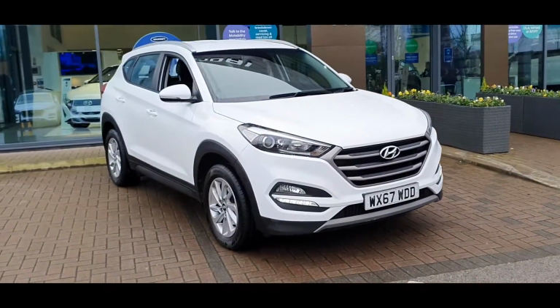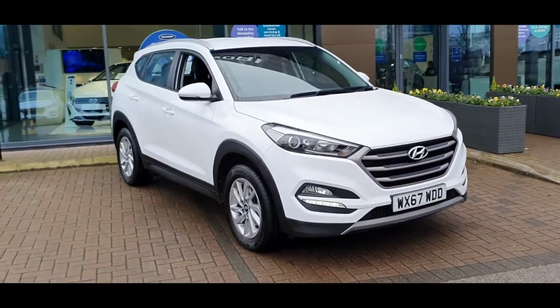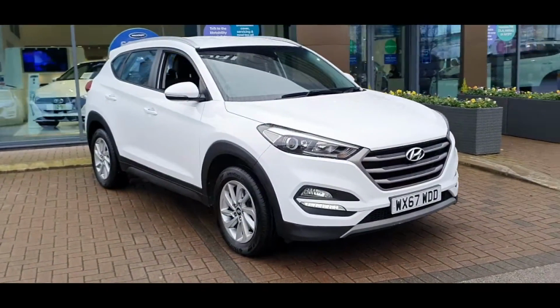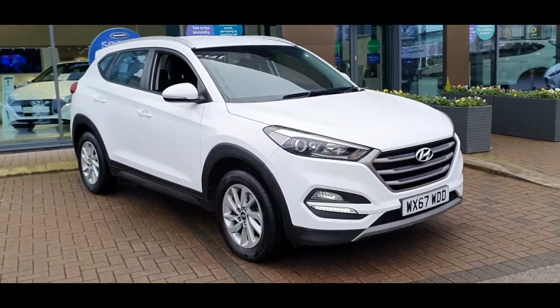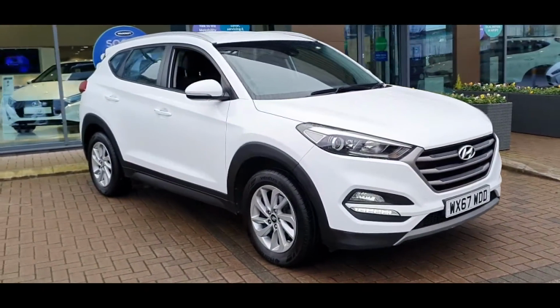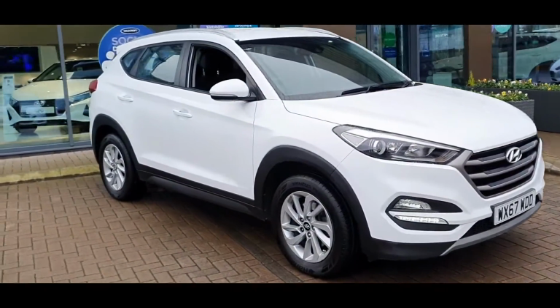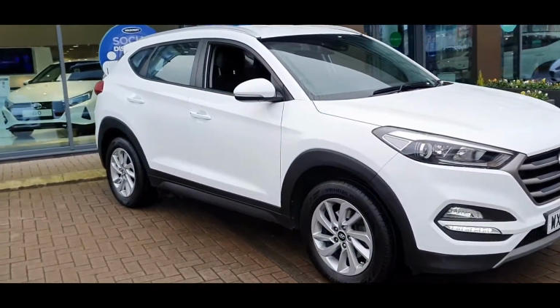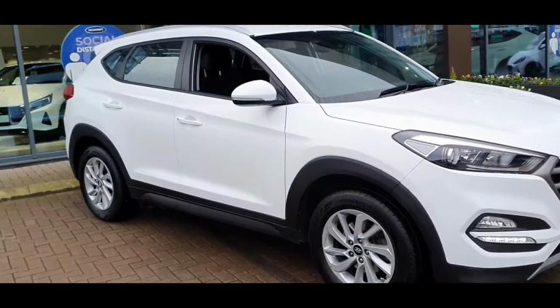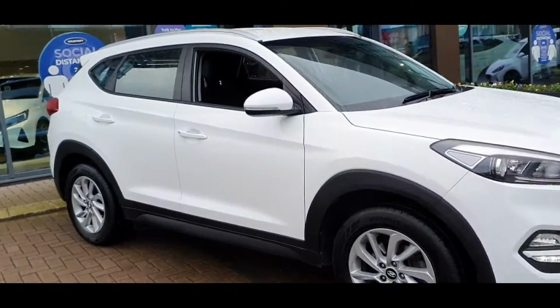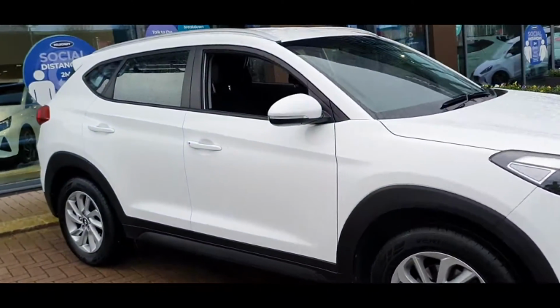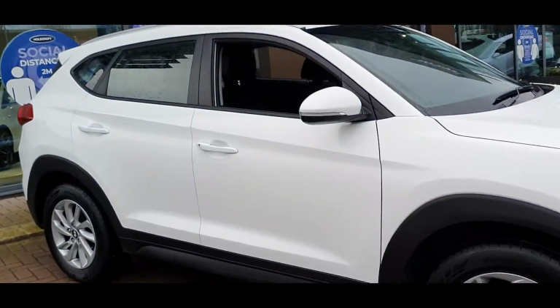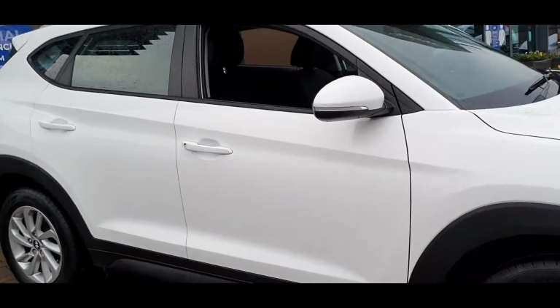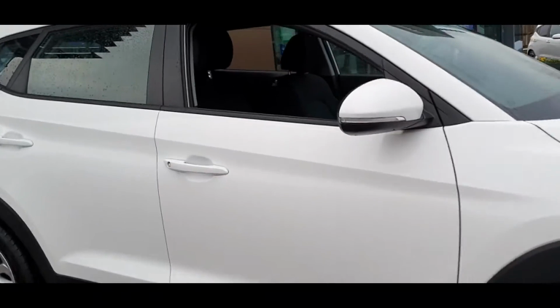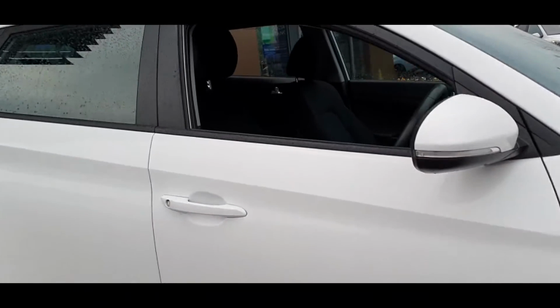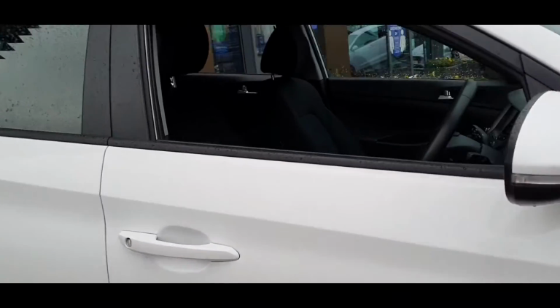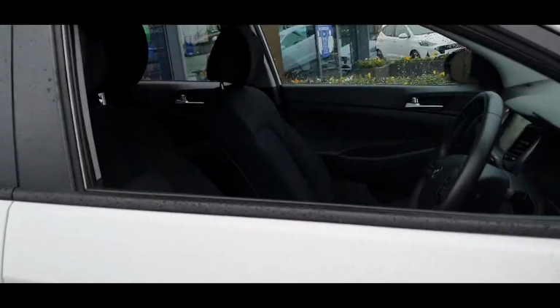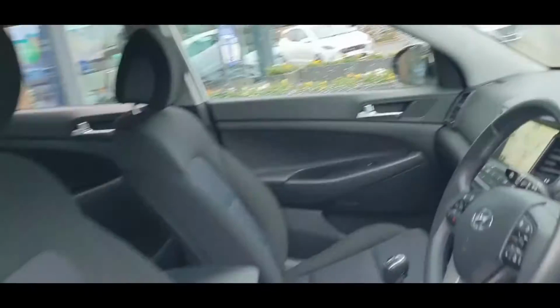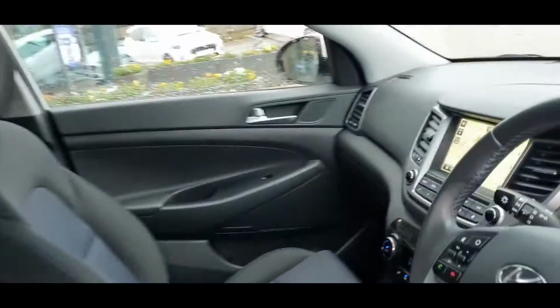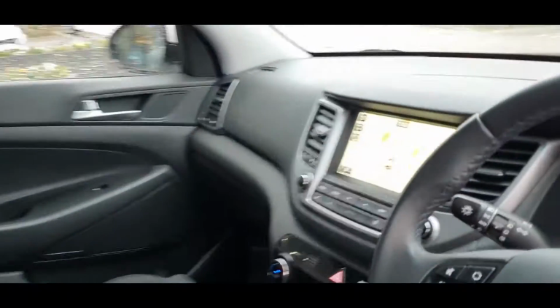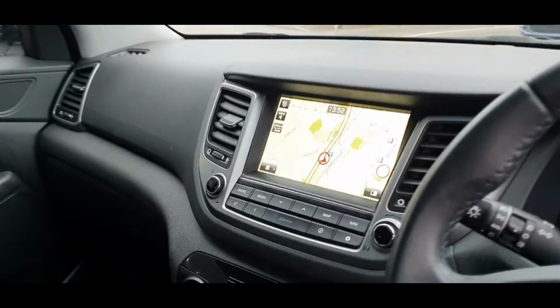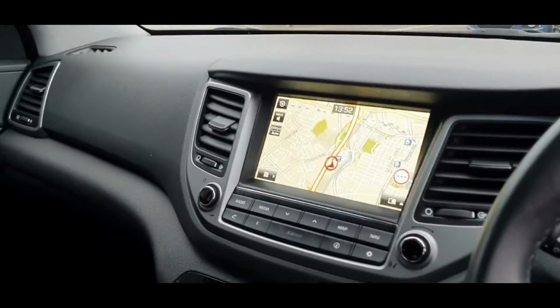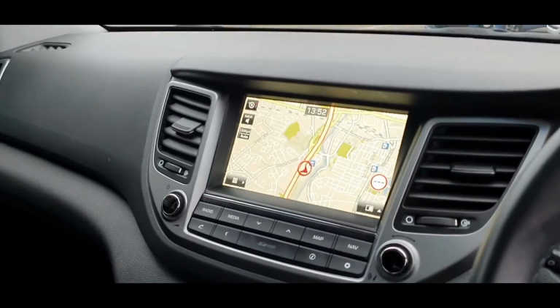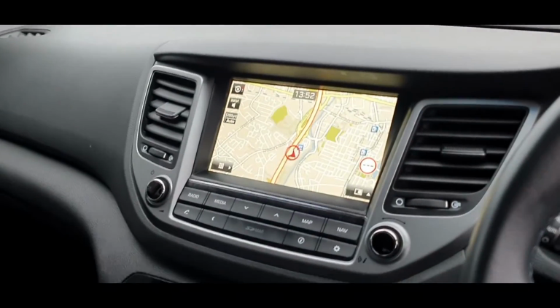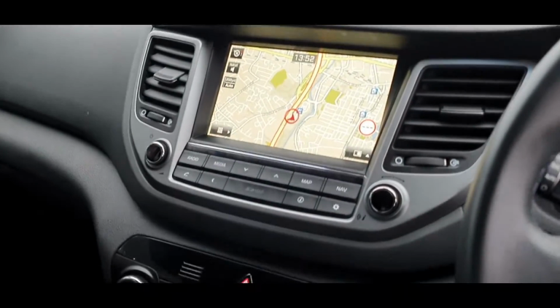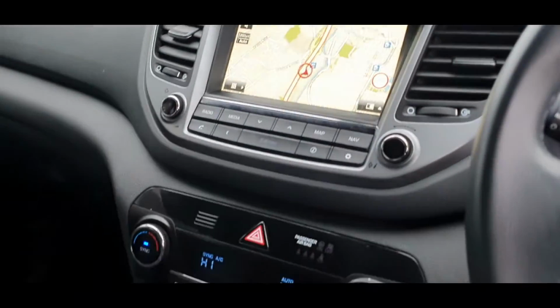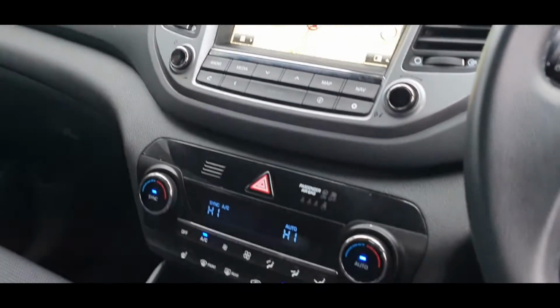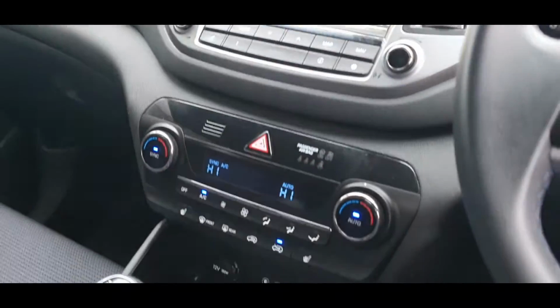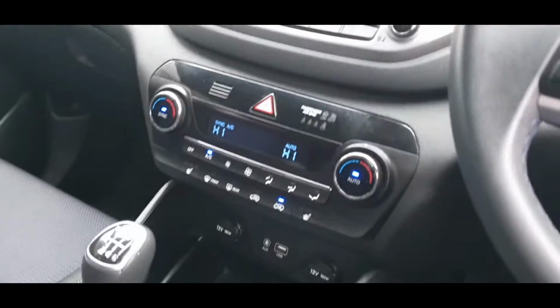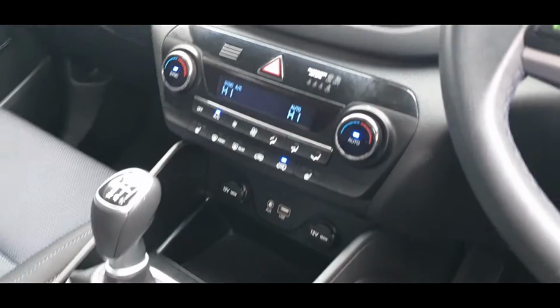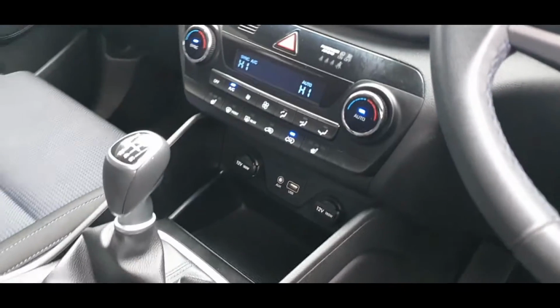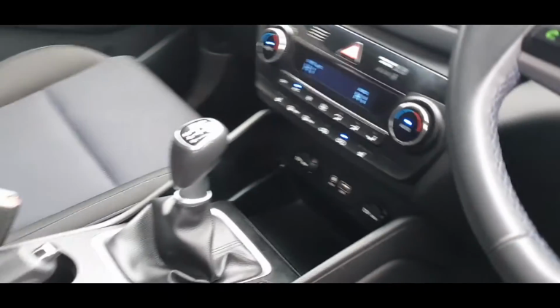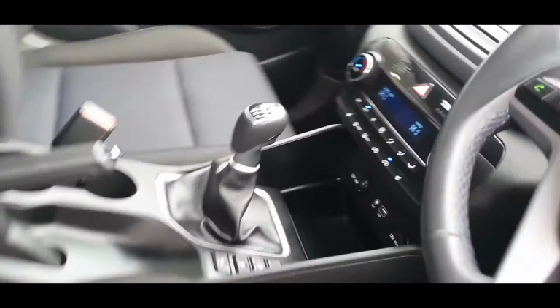This car comes with a Hyundai warranty and roadside assistance until September 2022. Please feel free to contact us for any more information regarding the car. We look forward to seeing you.